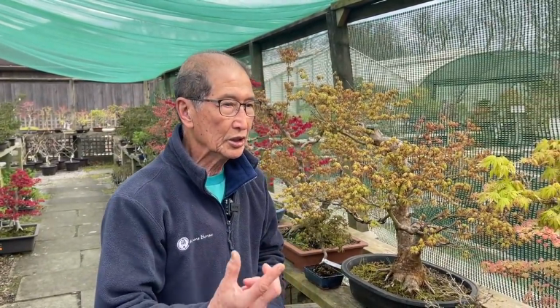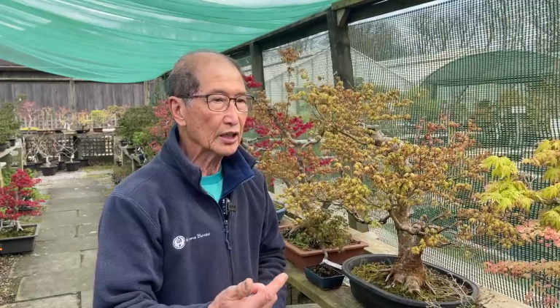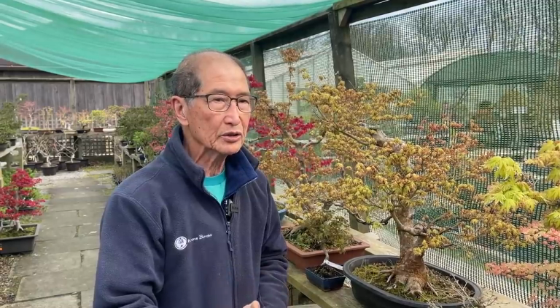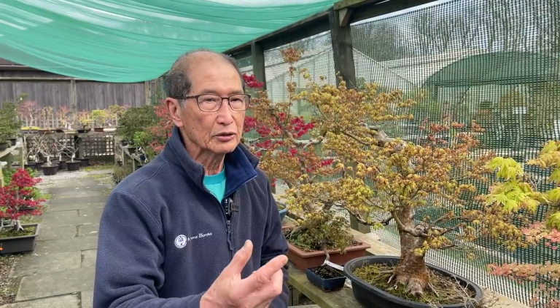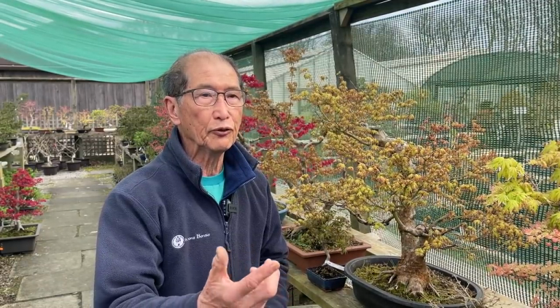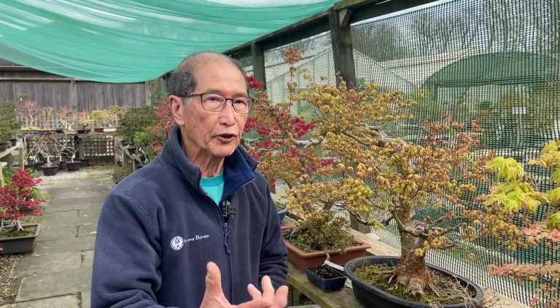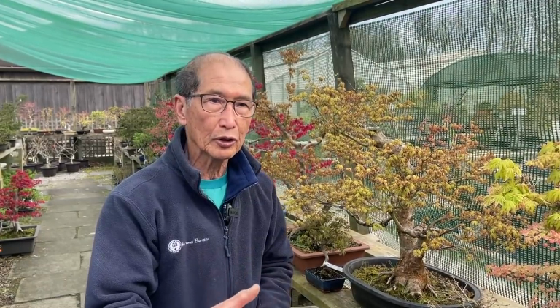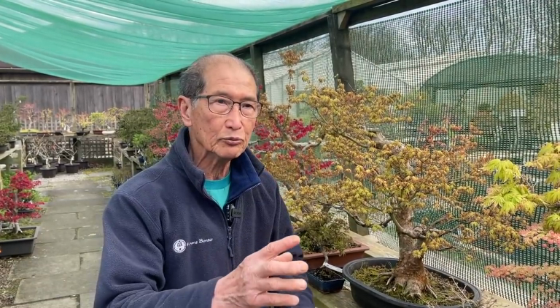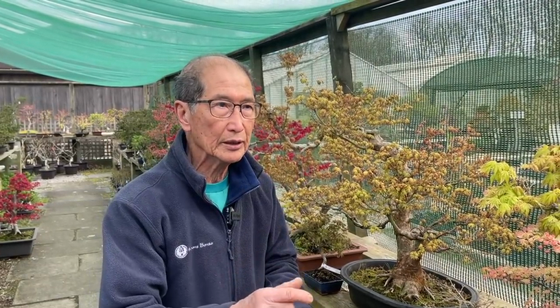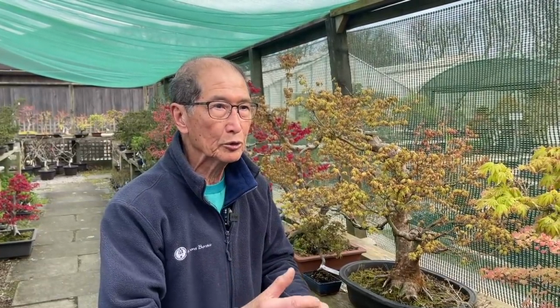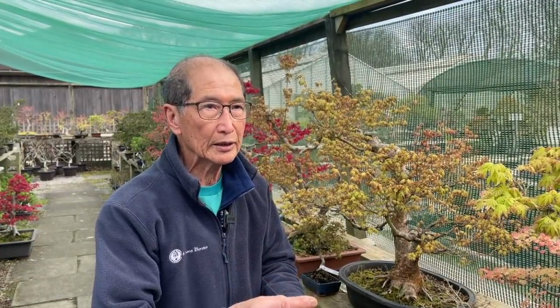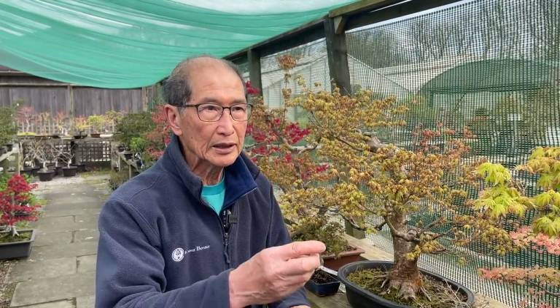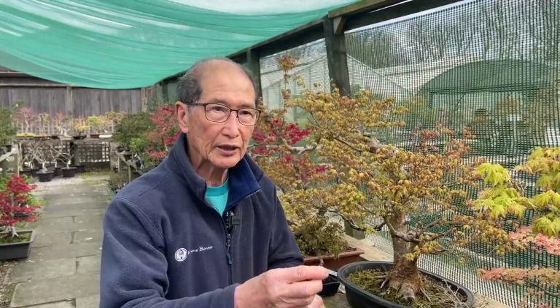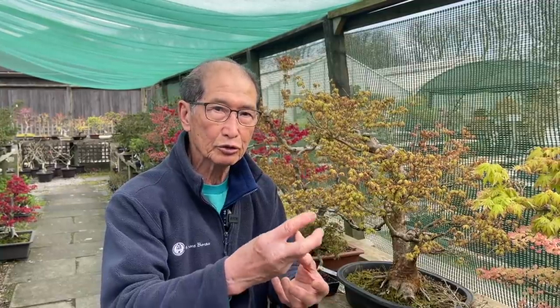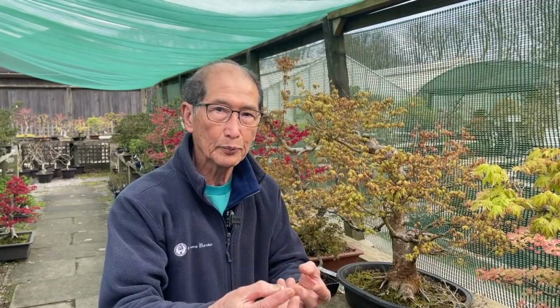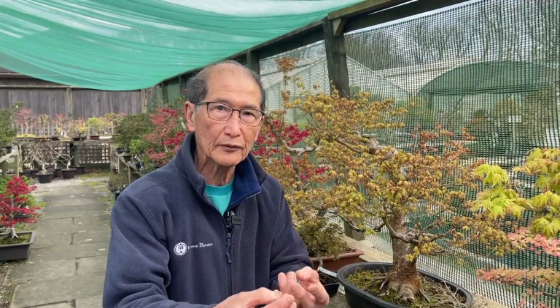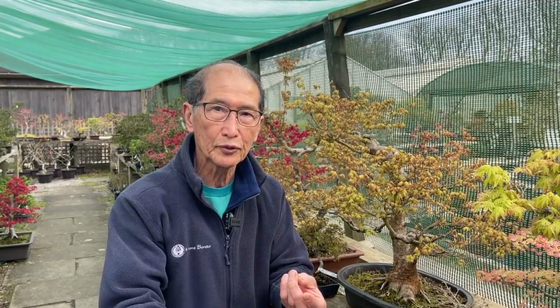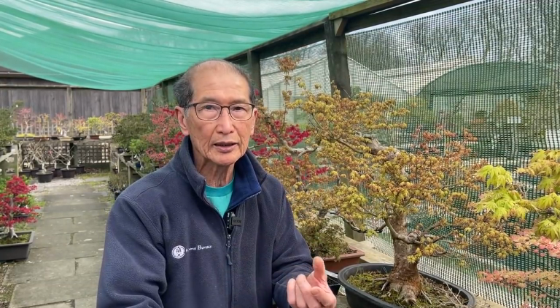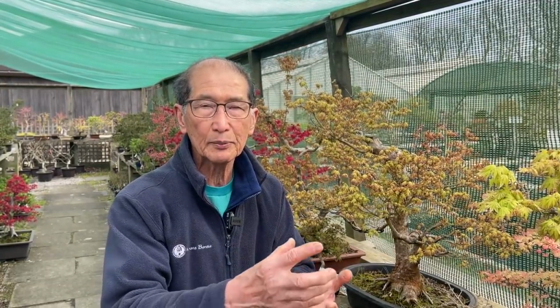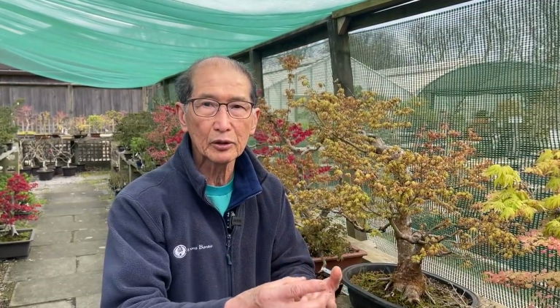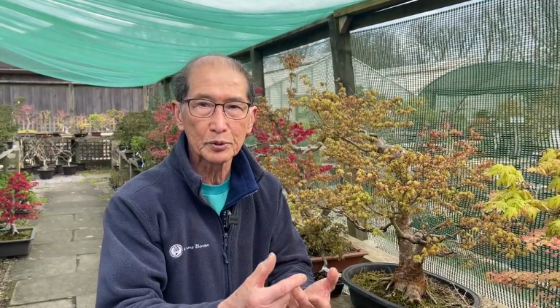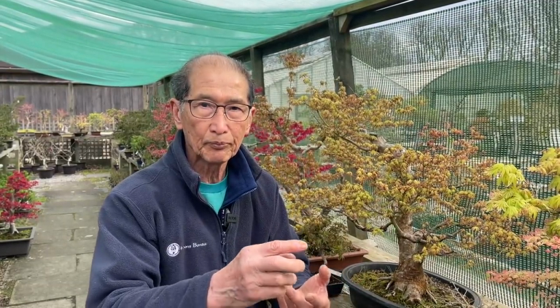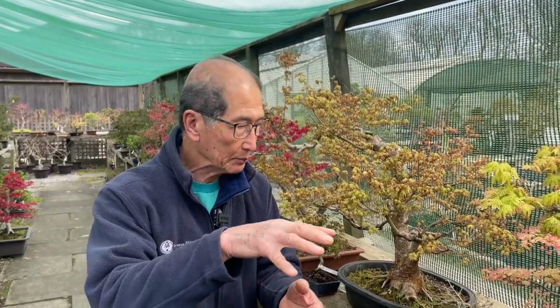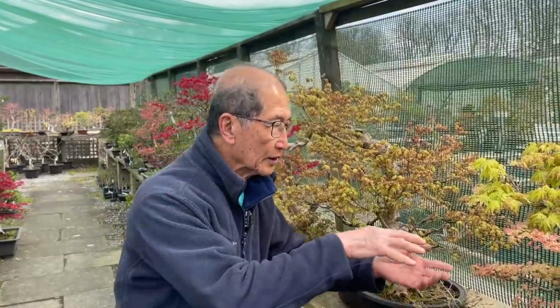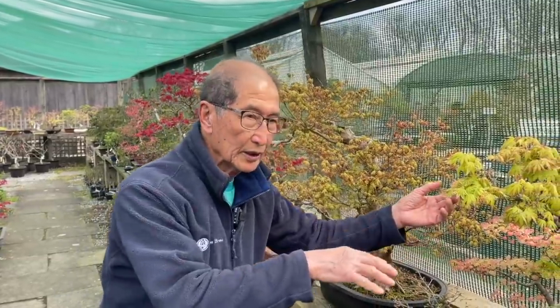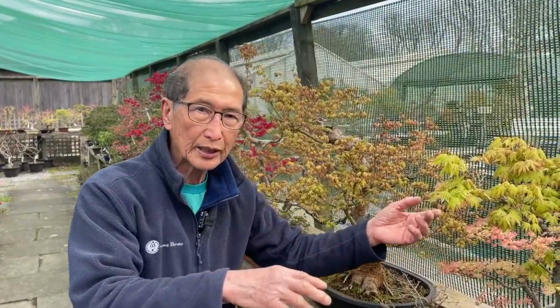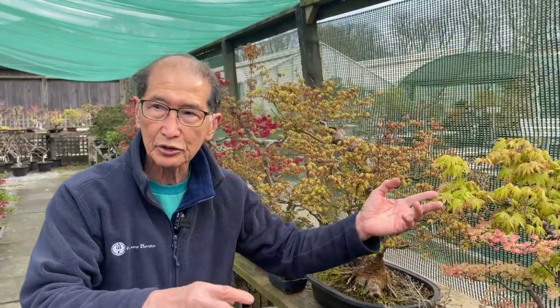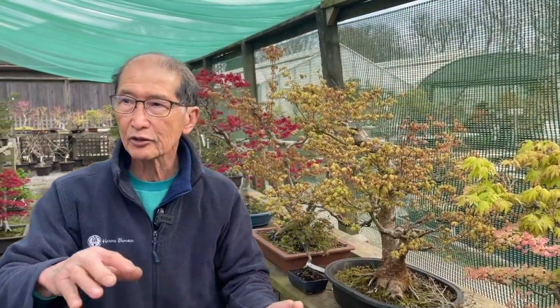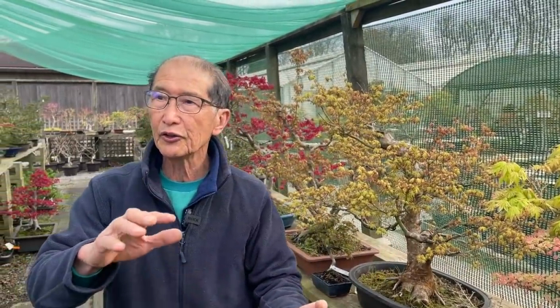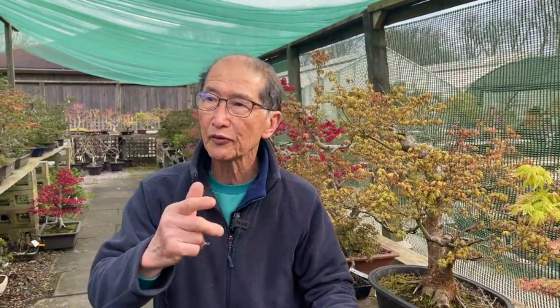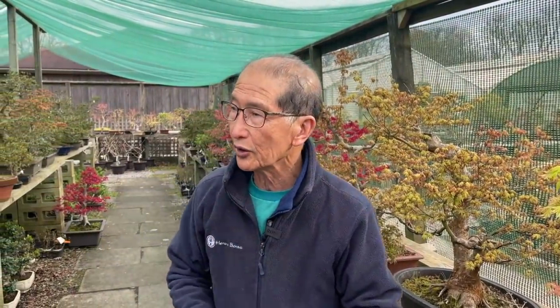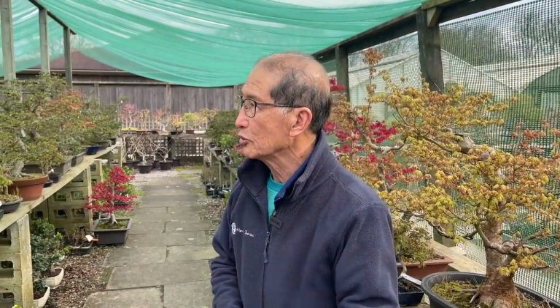Shichigo-san means three, four, and five. So on the same tree you will get leaves that have three lobes, five lobes, and sometimes seven lobes — that means fingers. So that is a tree that naturally has different types of leaves on the same tree.